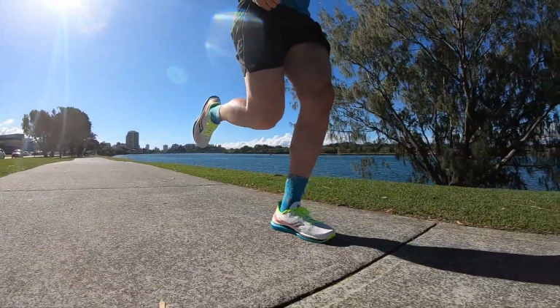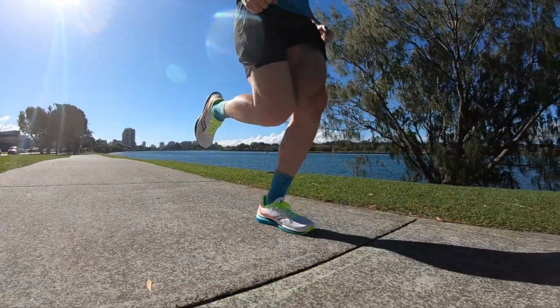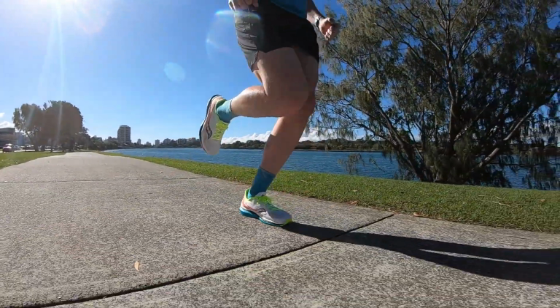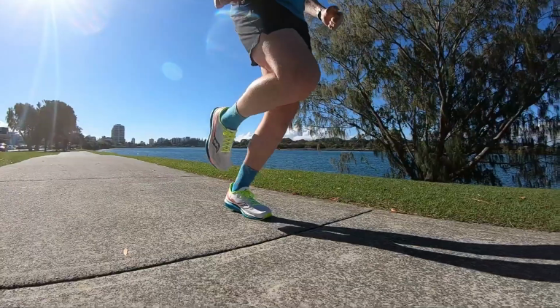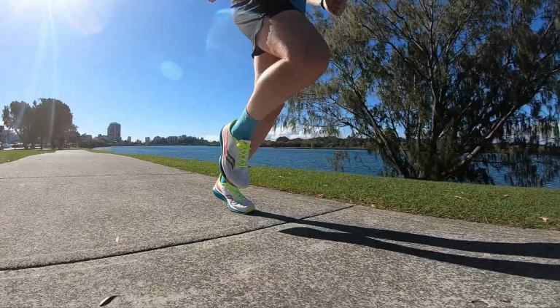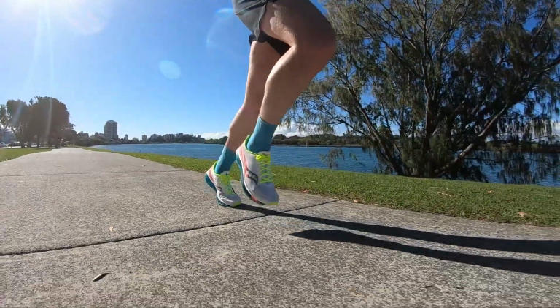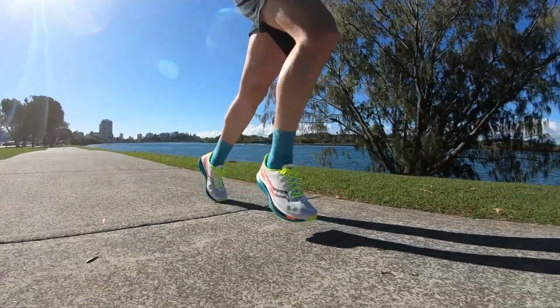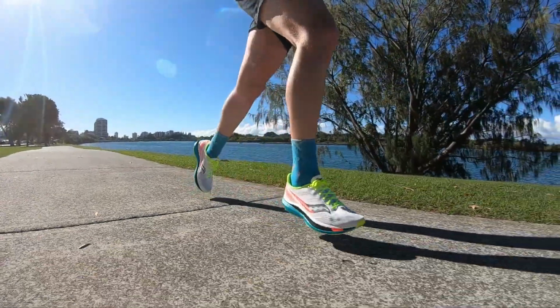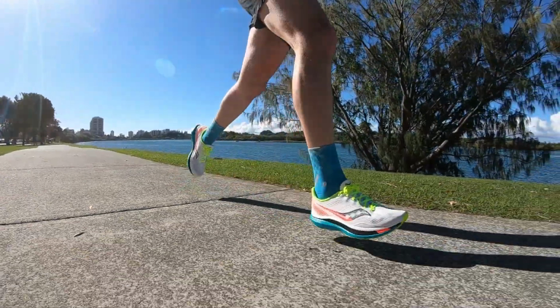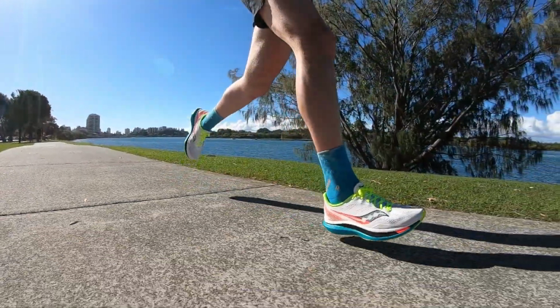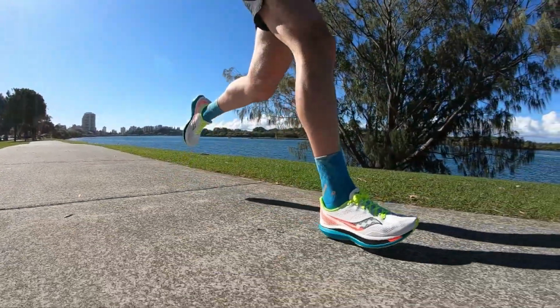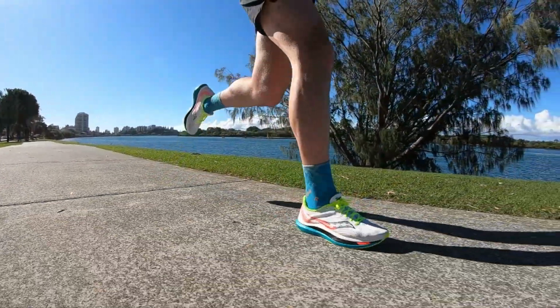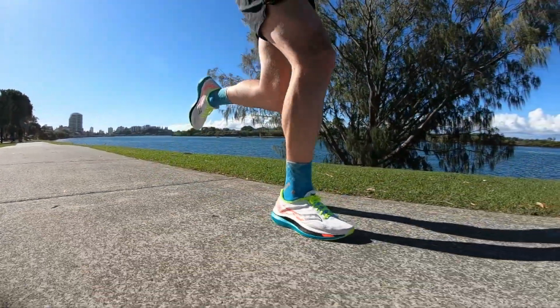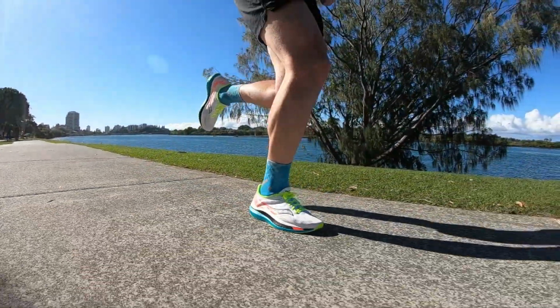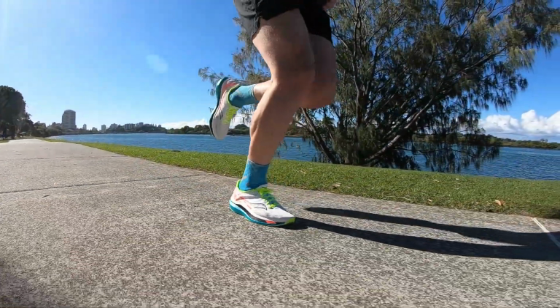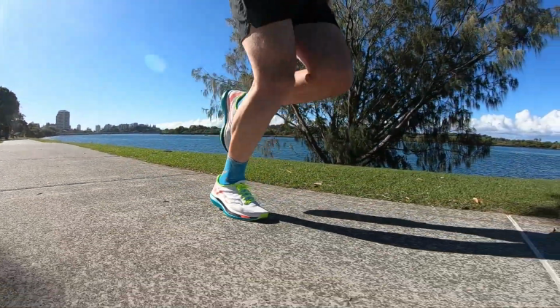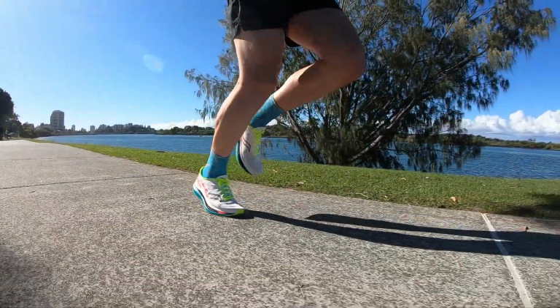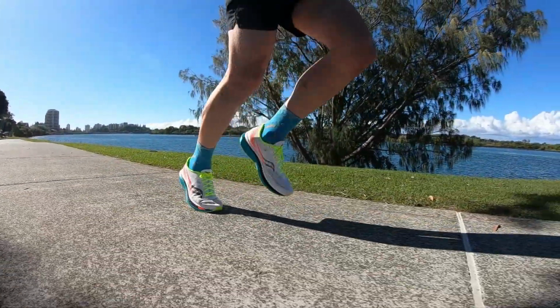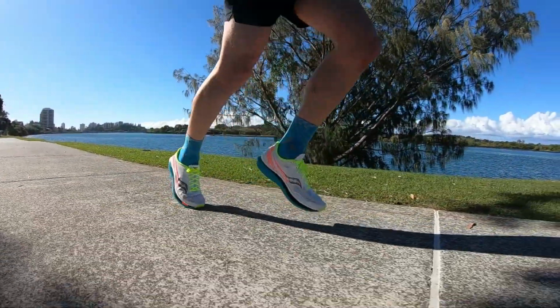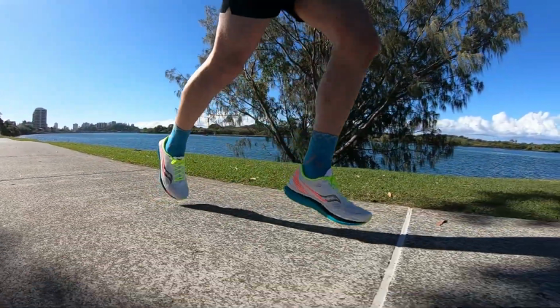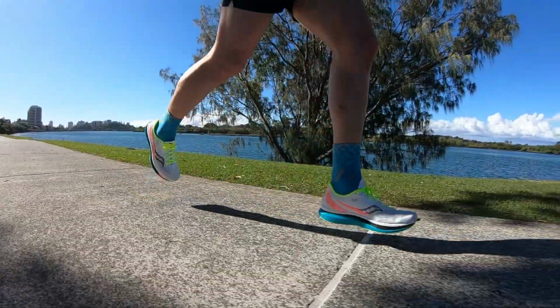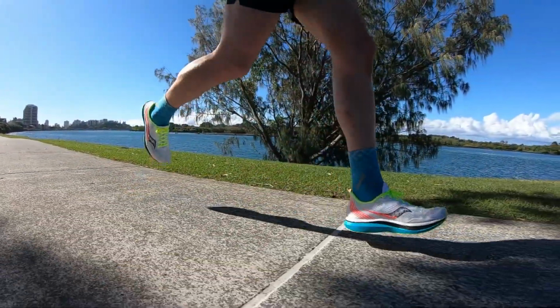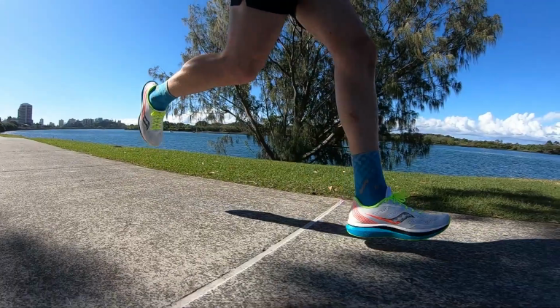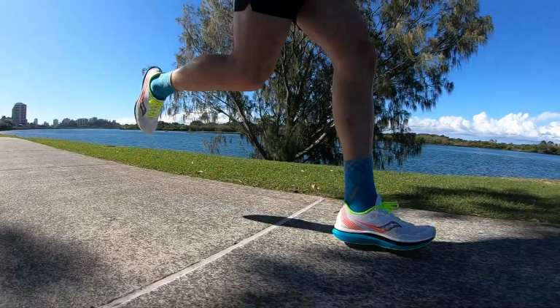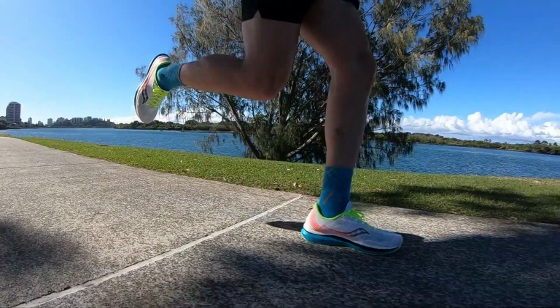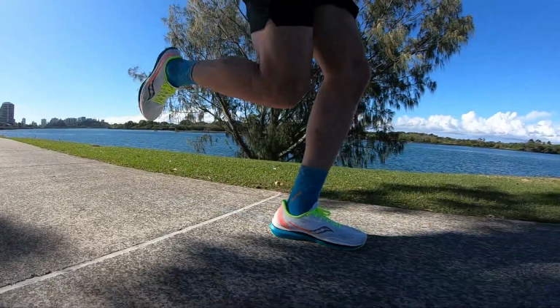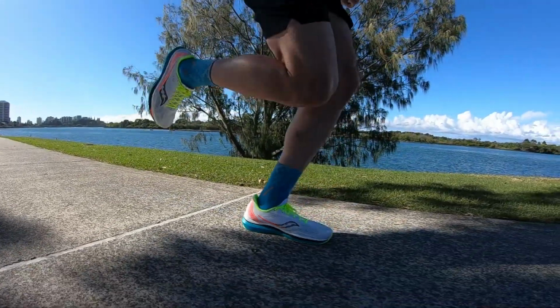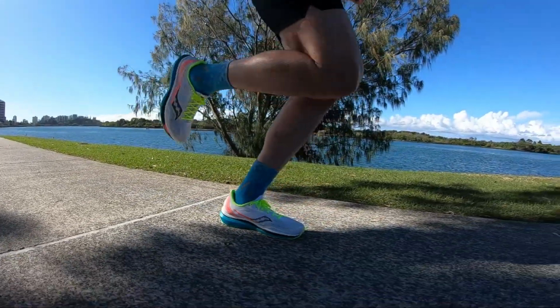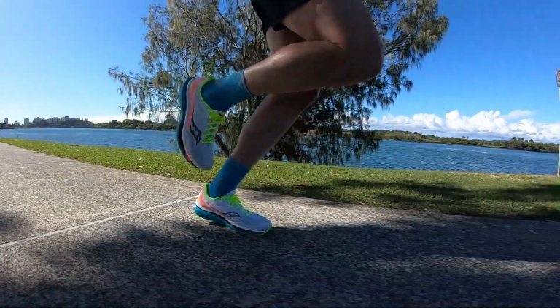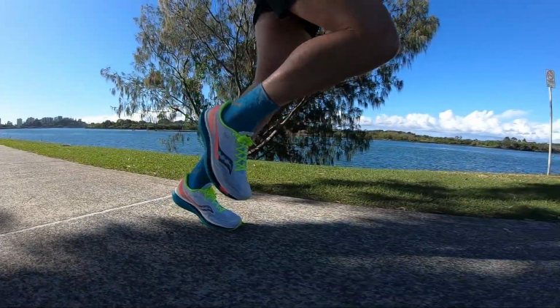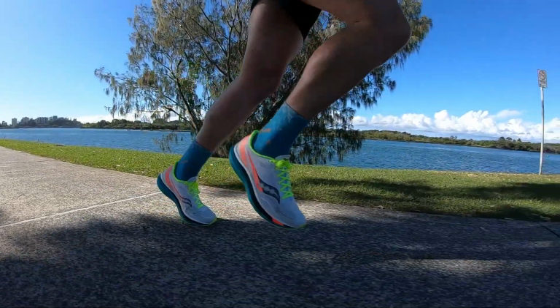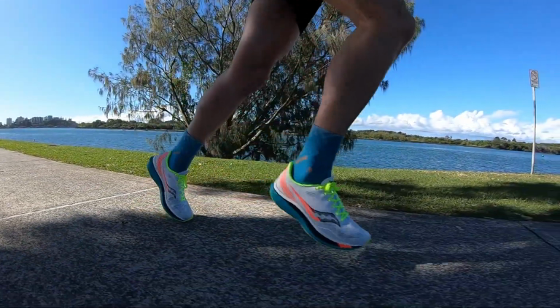It does have a nice, quick toe-off. You don't really notice the carbon plate too much until you get onto your forefoot, and it just gets you onto that next step quite quickly.